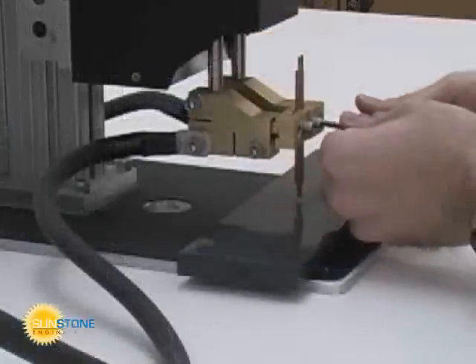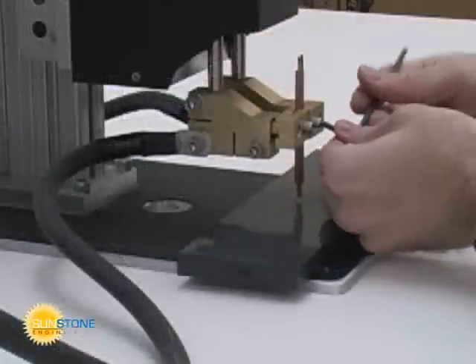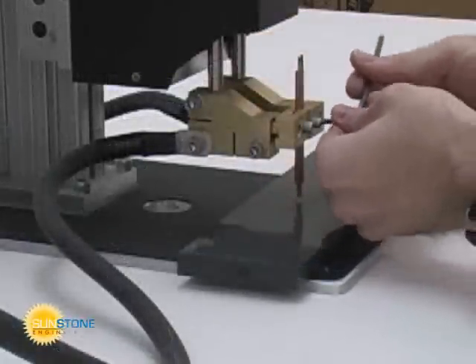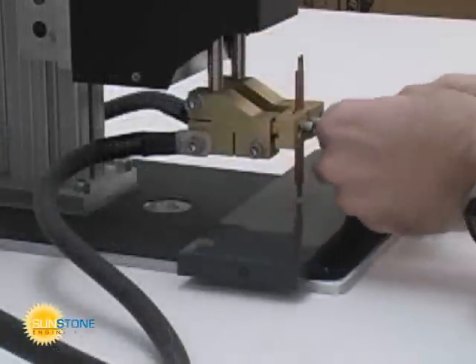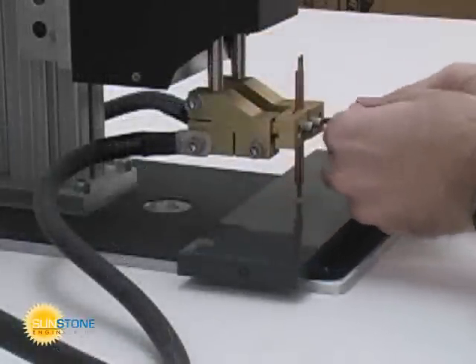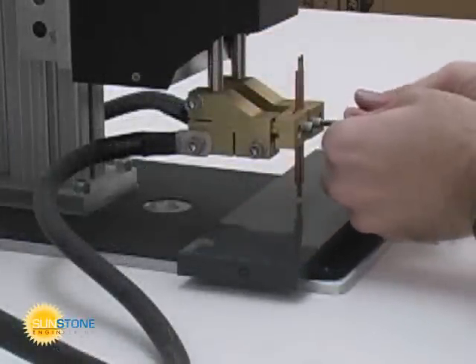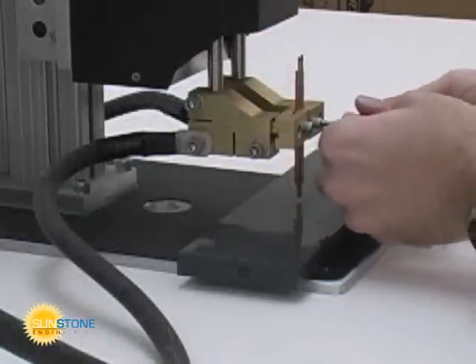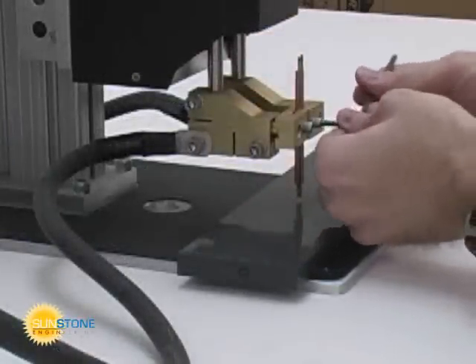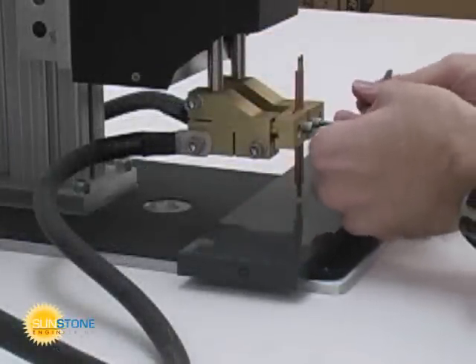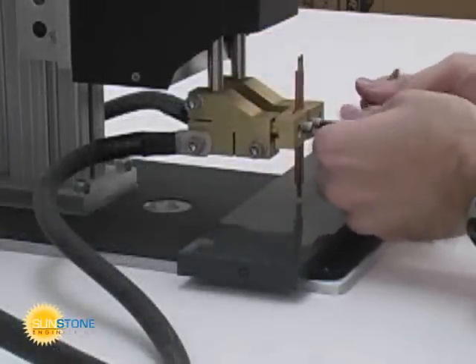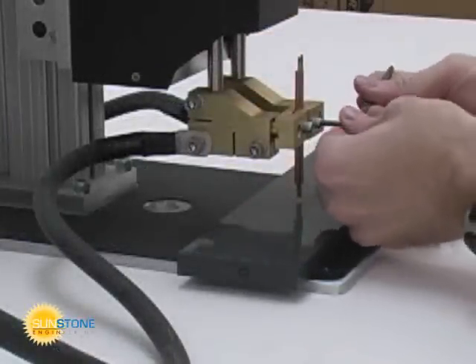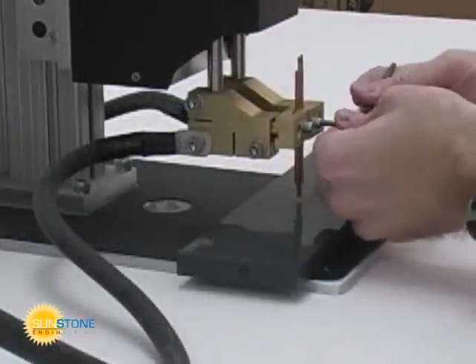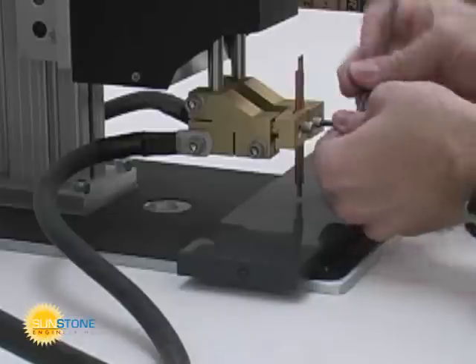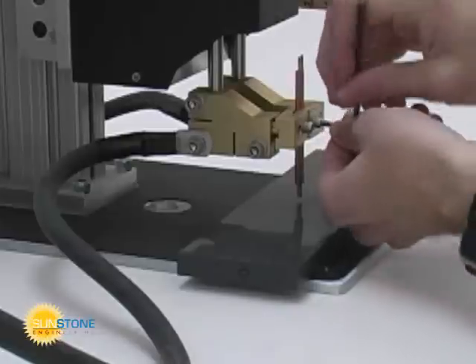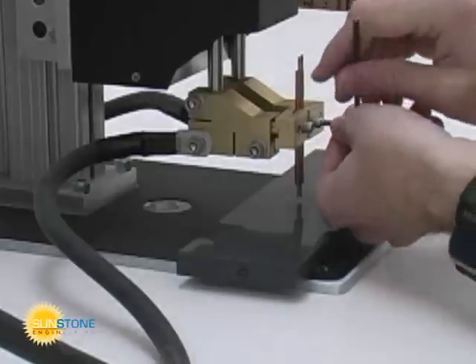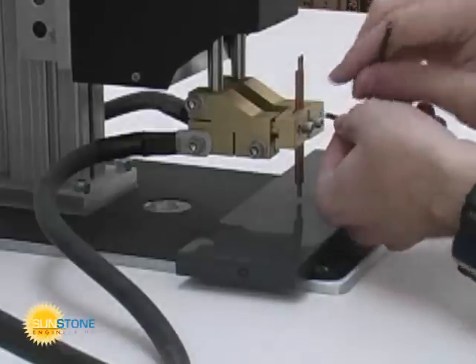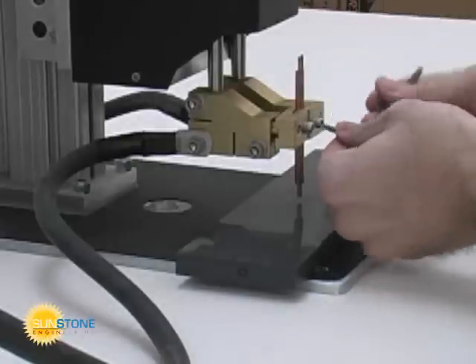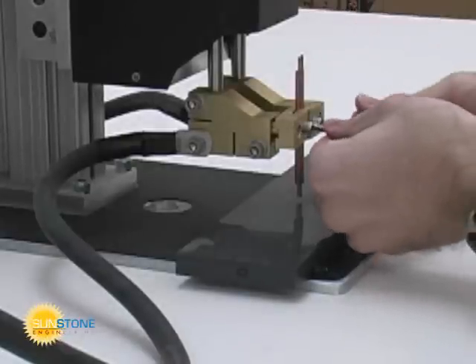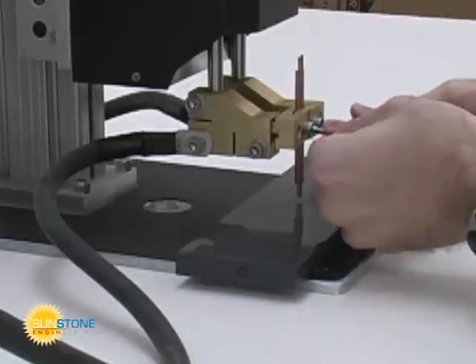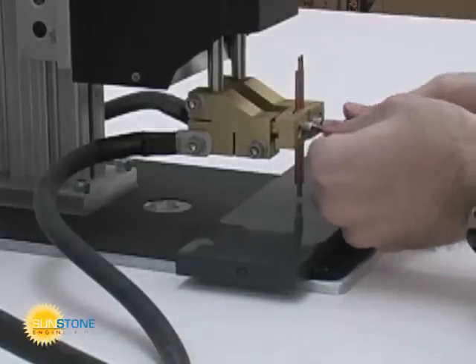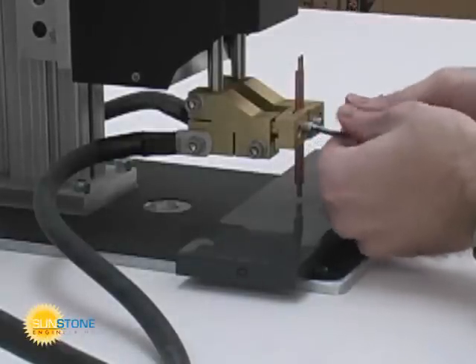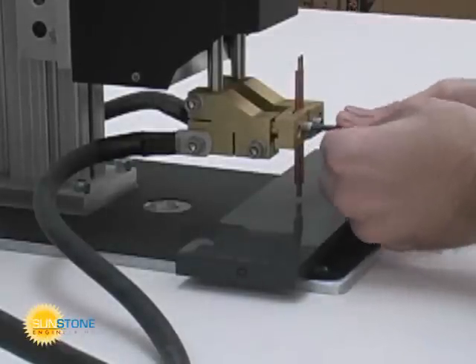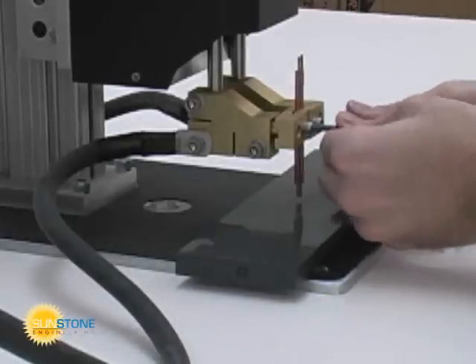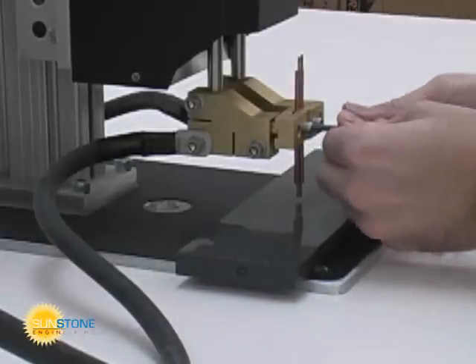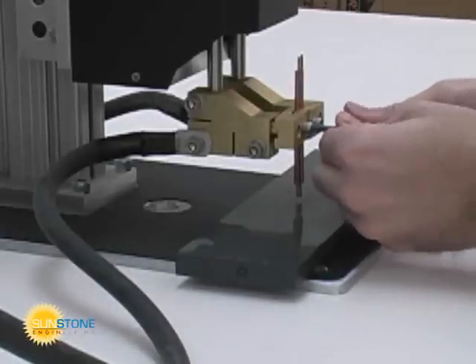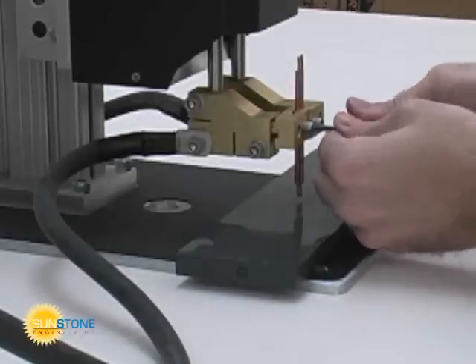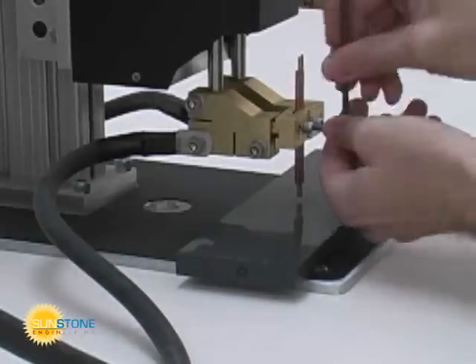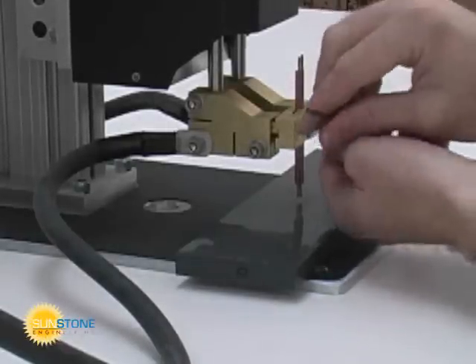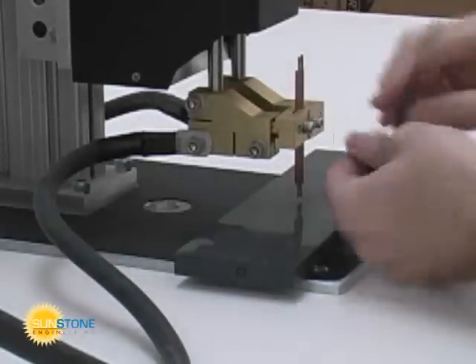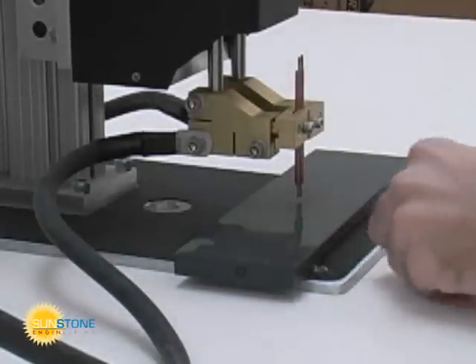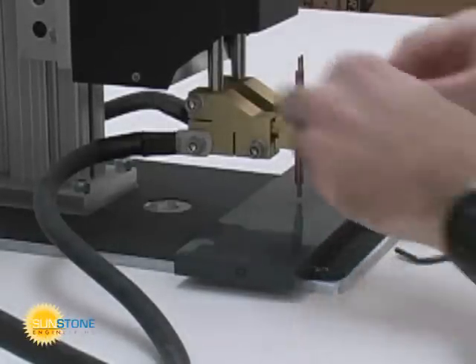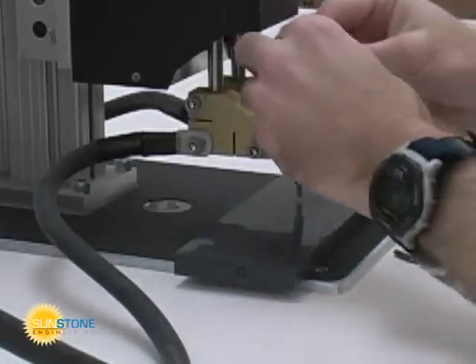Once you have adjusted the electrode holders, the electrodes can be placed into position. Use a flat surface to ensure the electrodes are on the same plane.